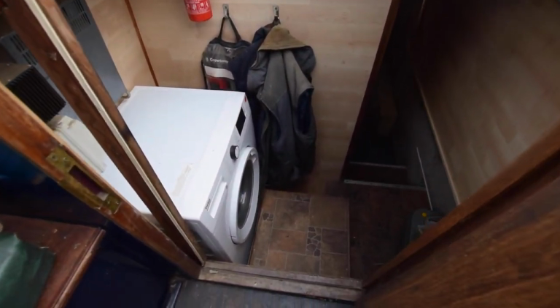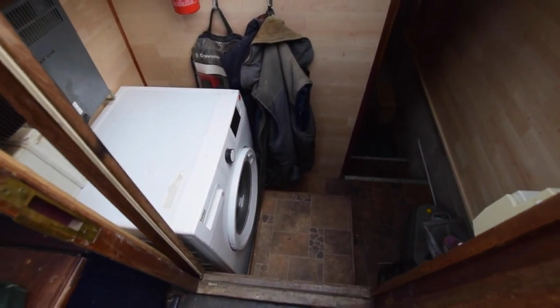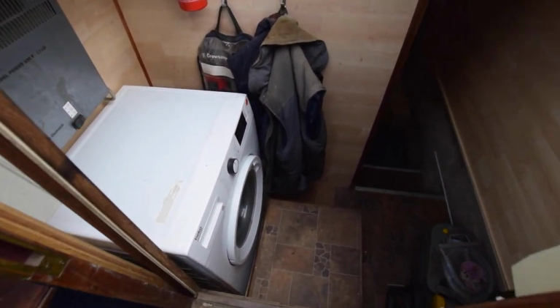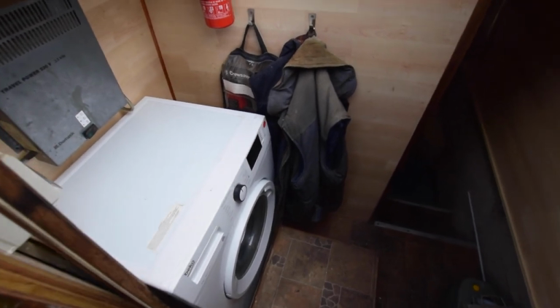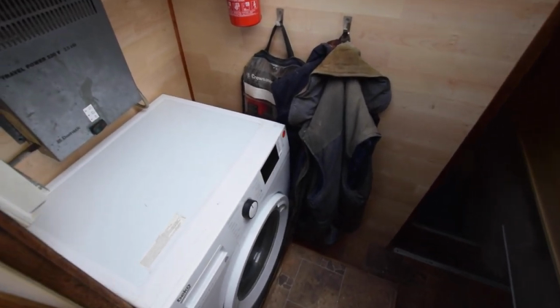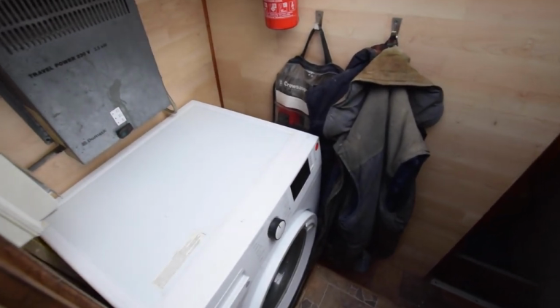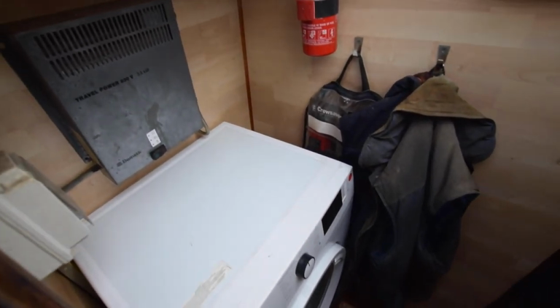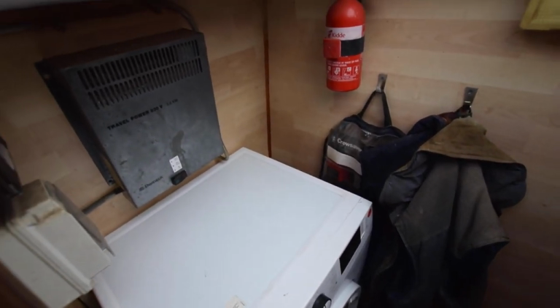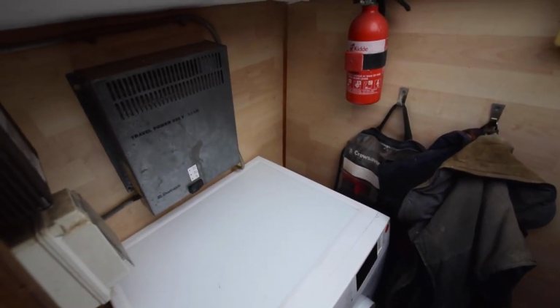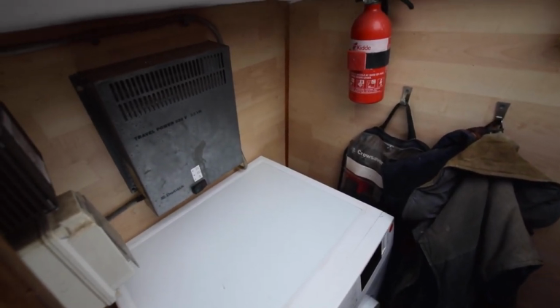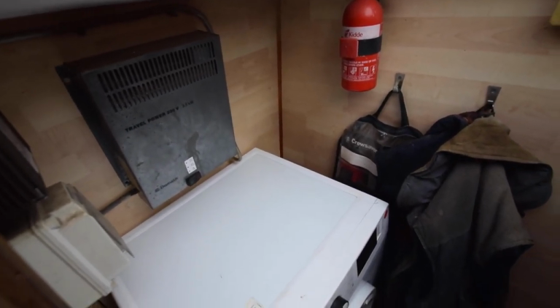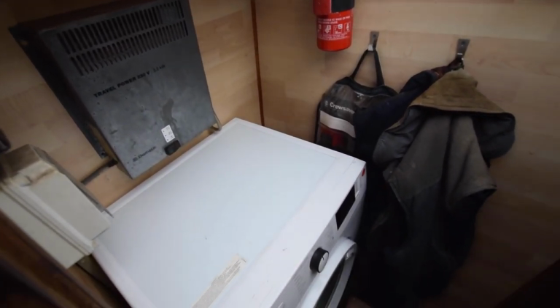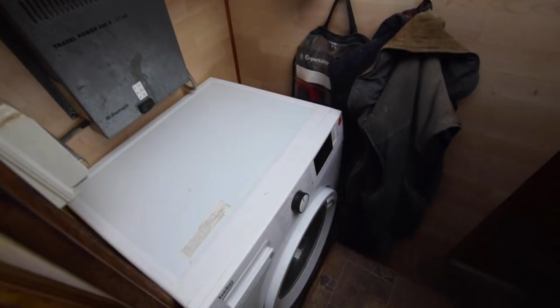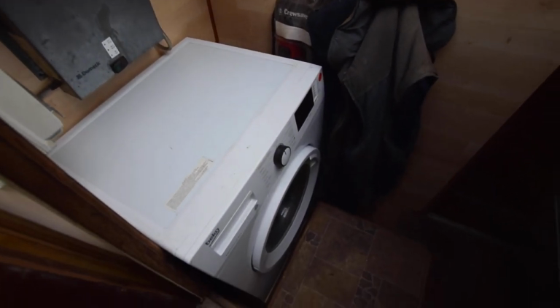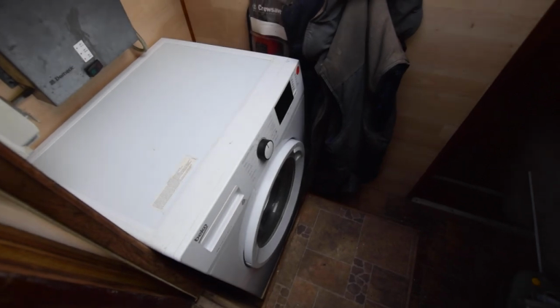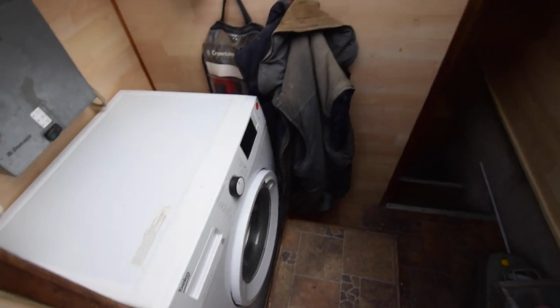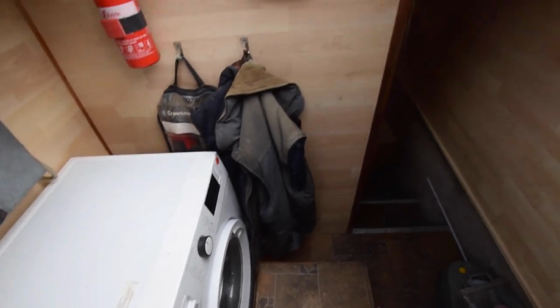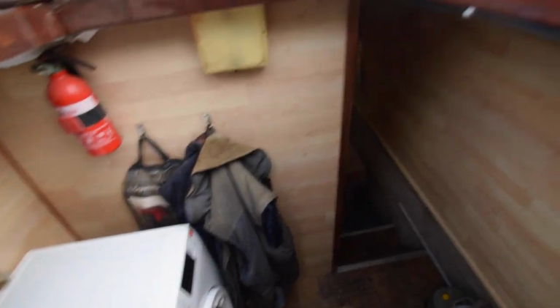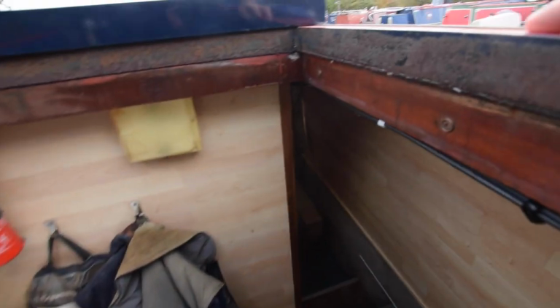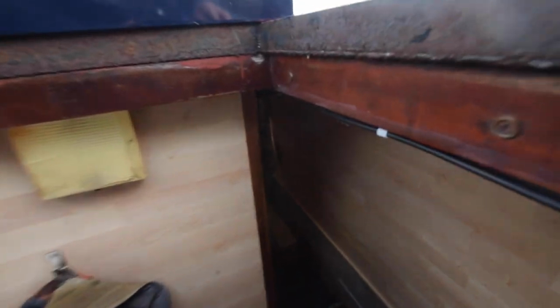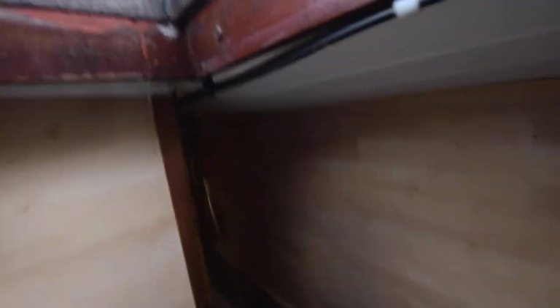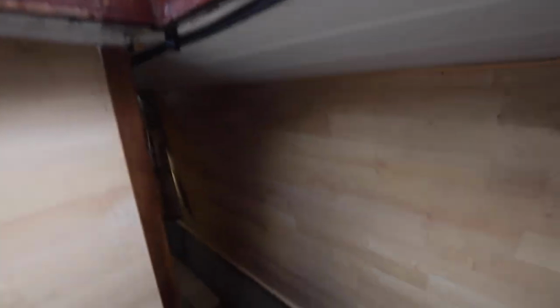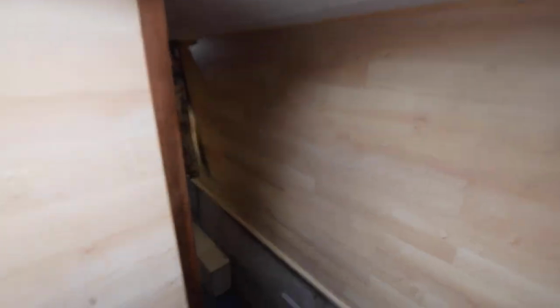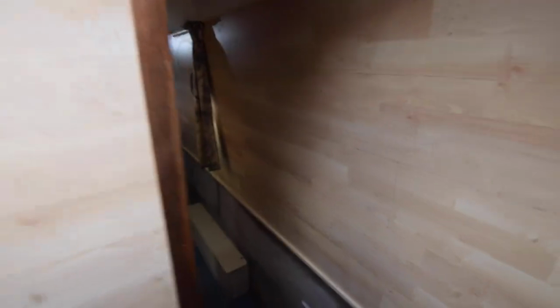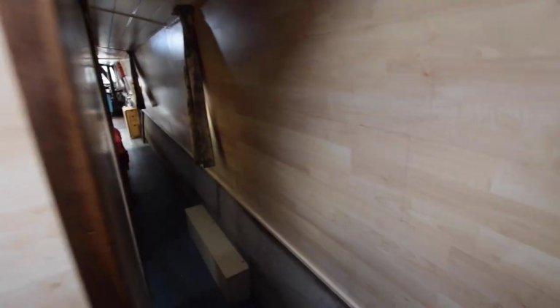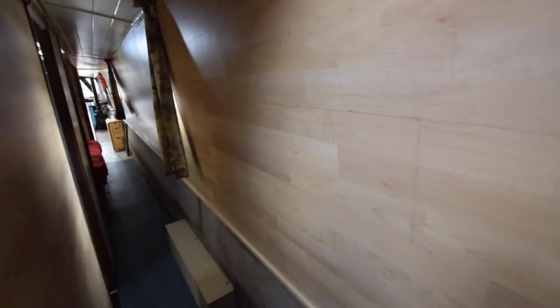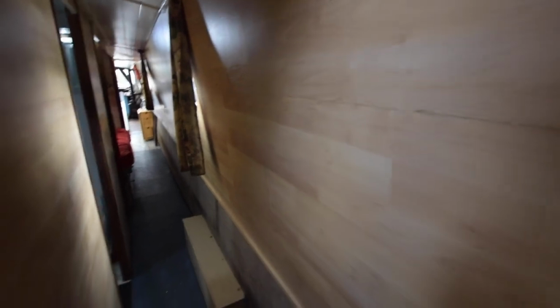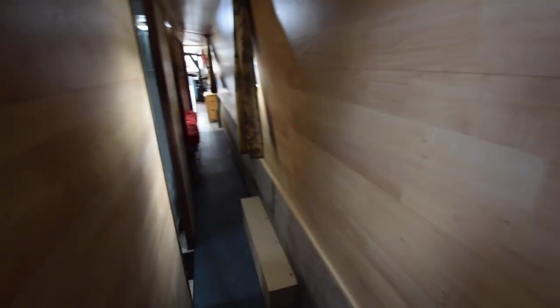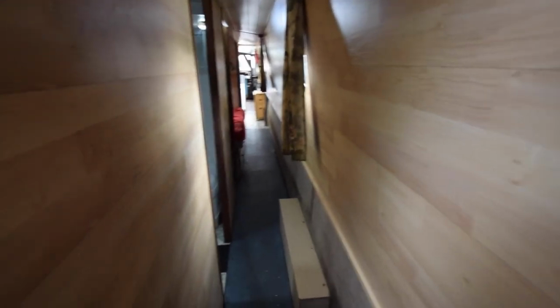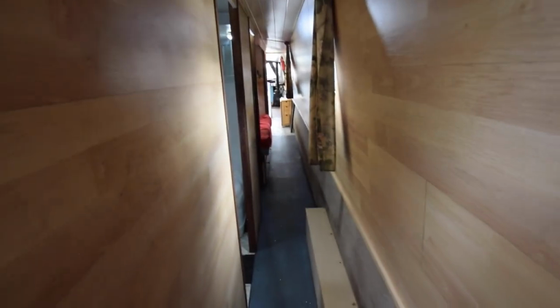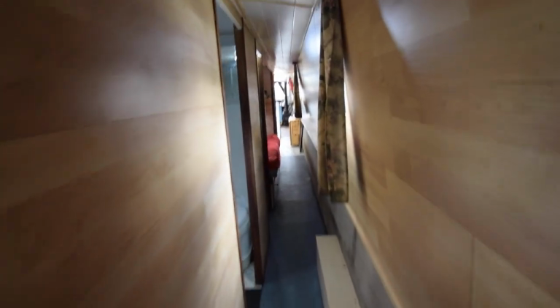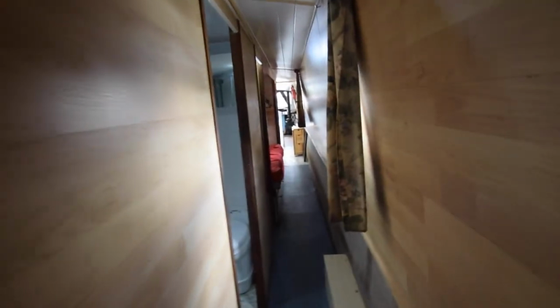There's a utility area at the back here. That's a washing machine — full size, eight kilos, and it's new. There's a travel power generator that gives you three and a half kilowatts of 230 volts in the boat when the engine is running.